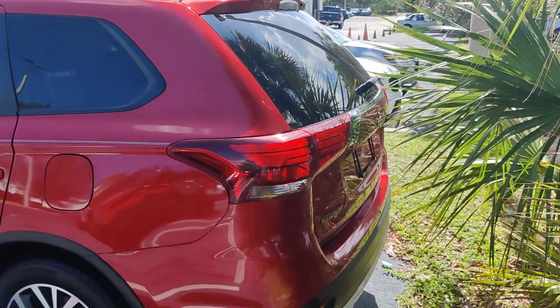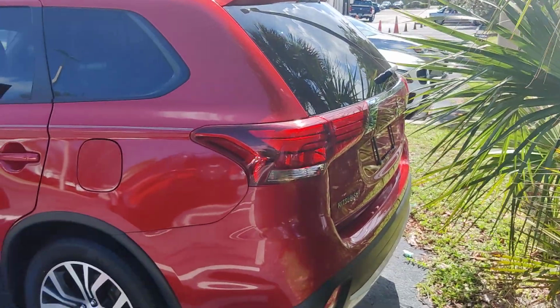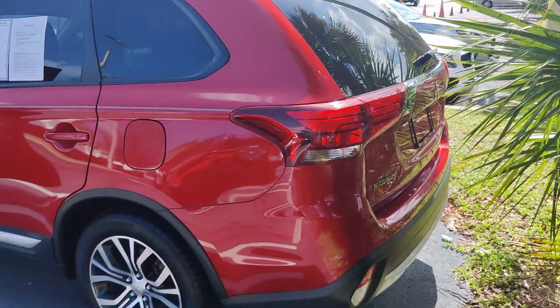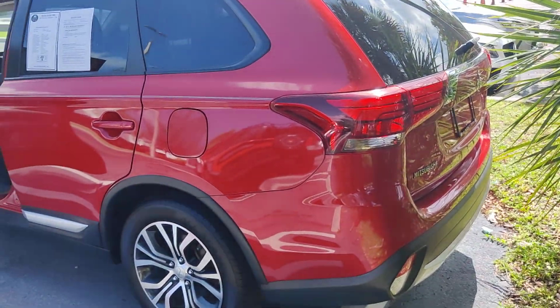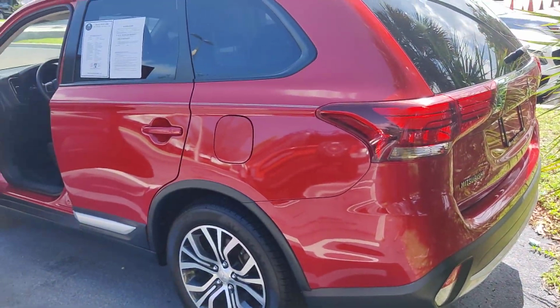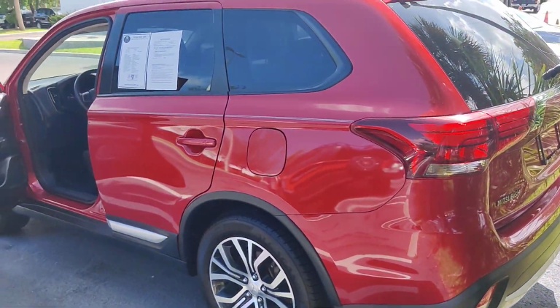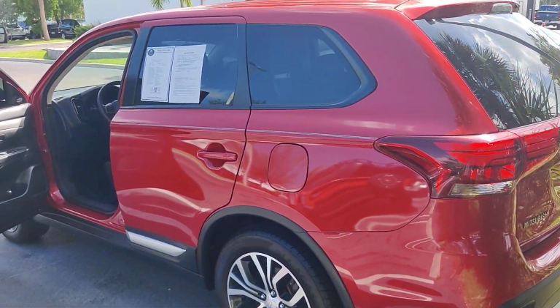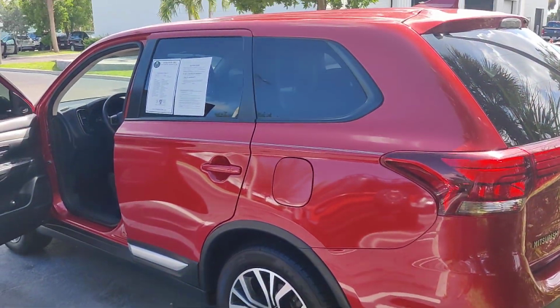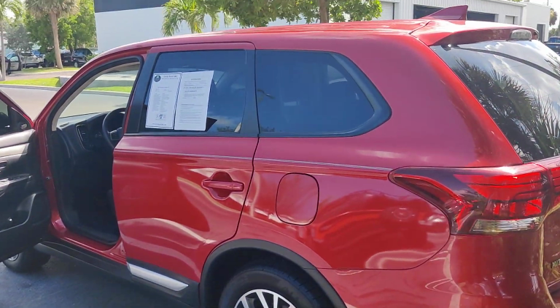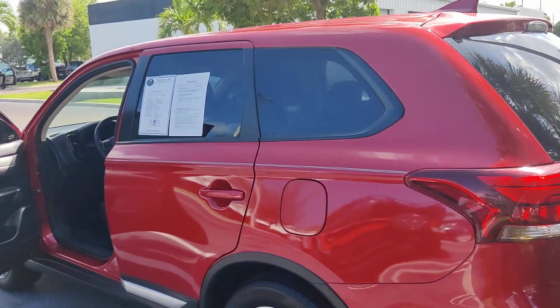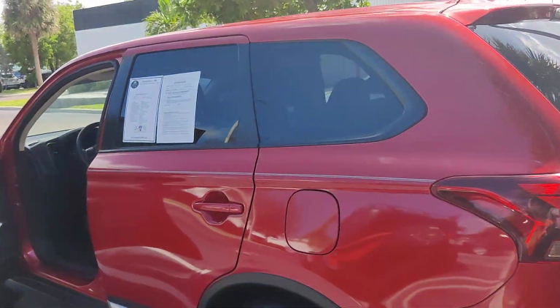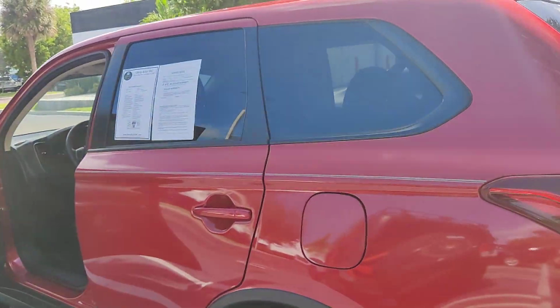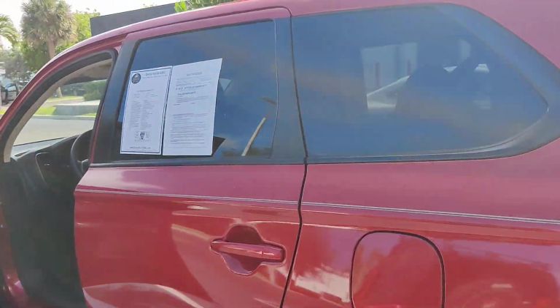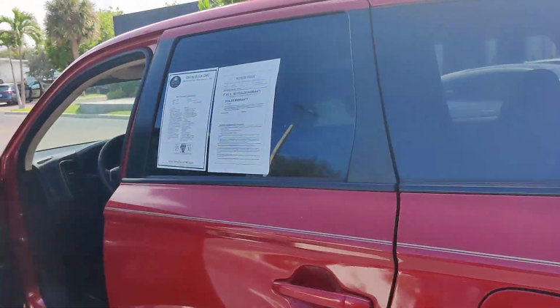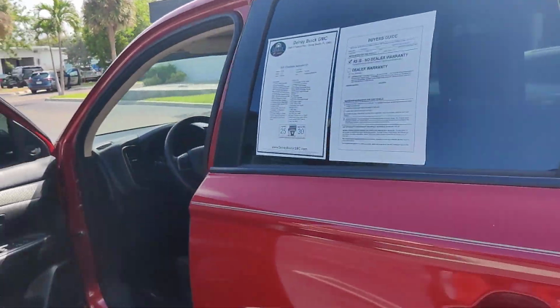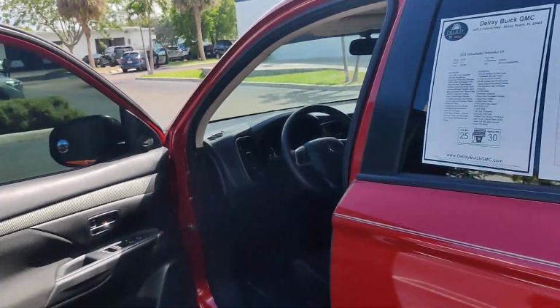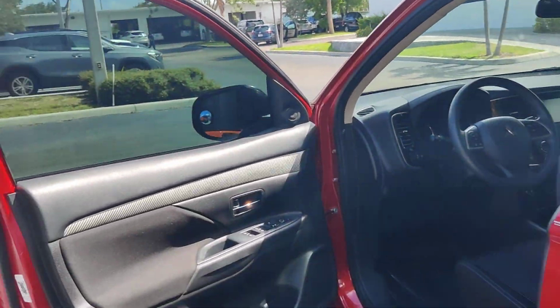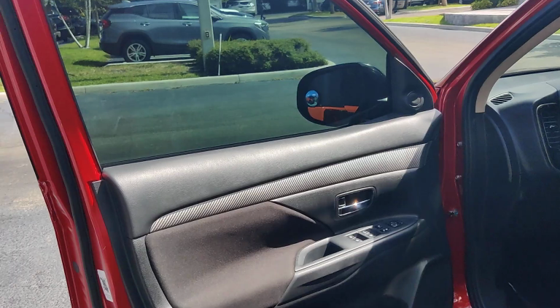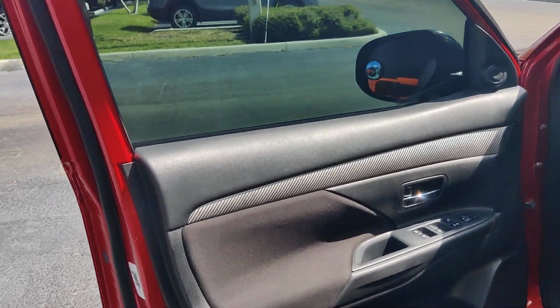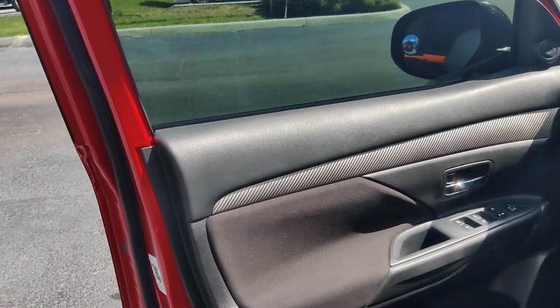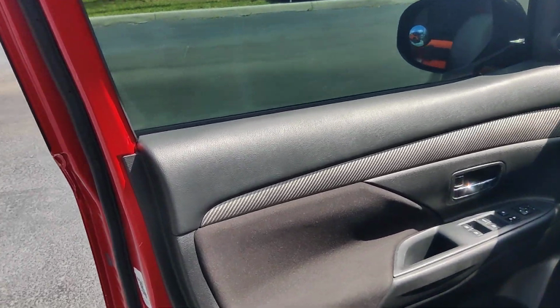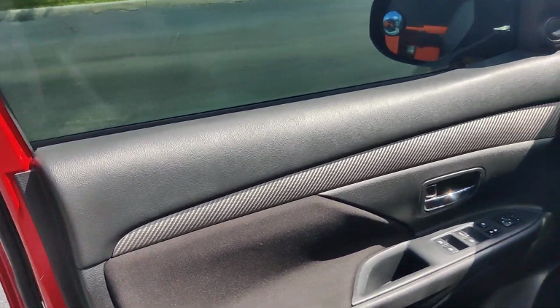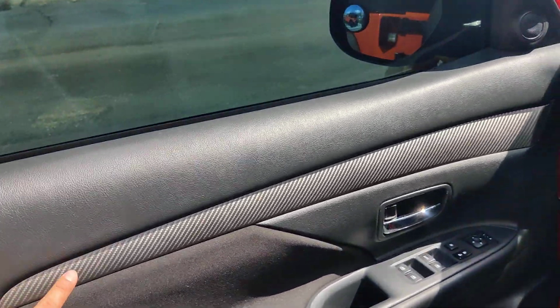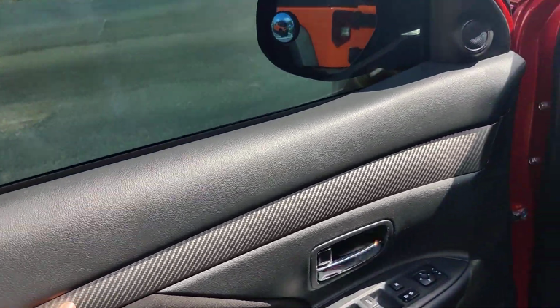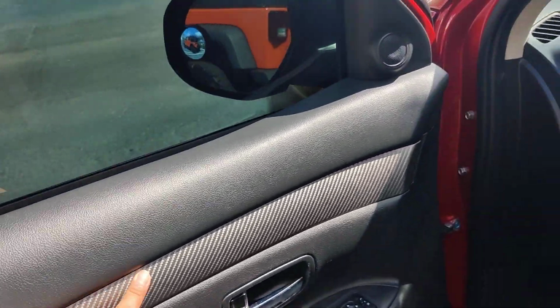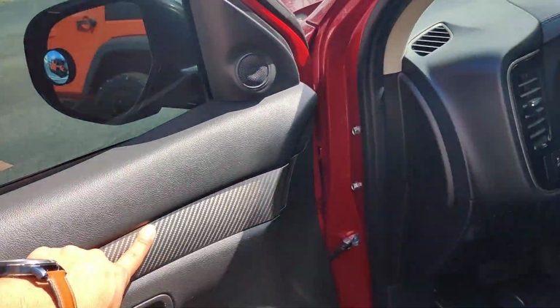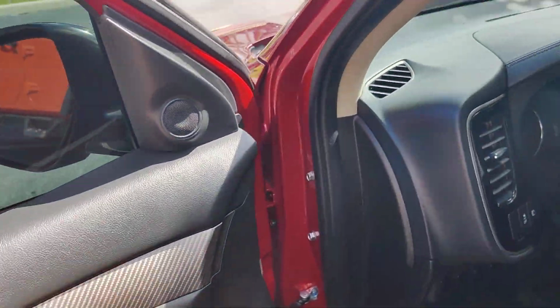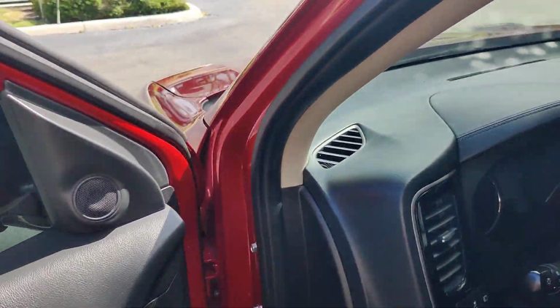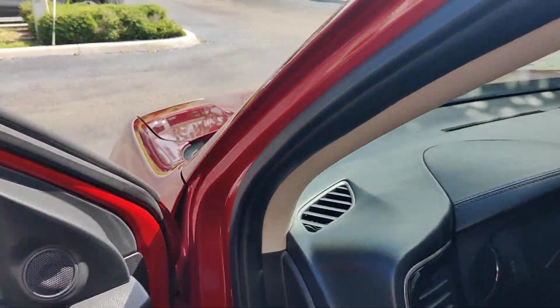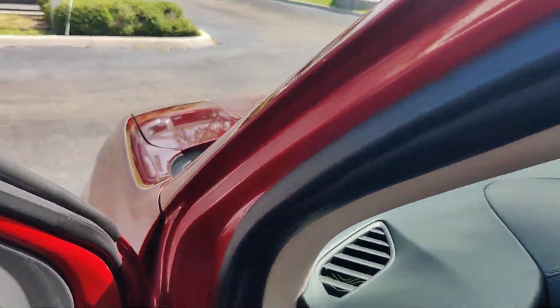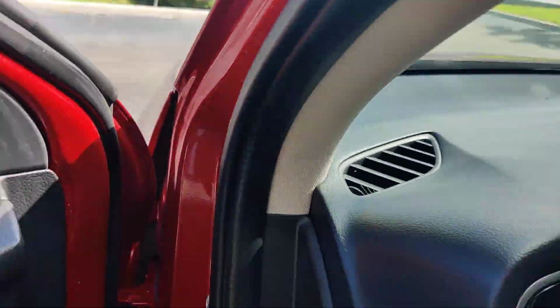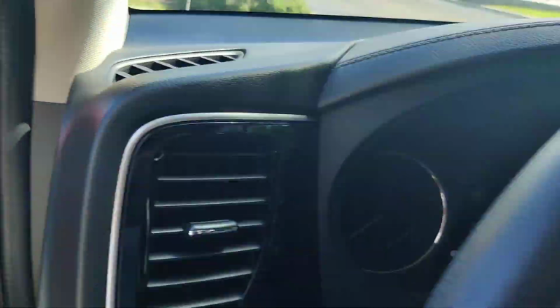As you can see here it's nice and clean. You have this nice fiber on the side too.